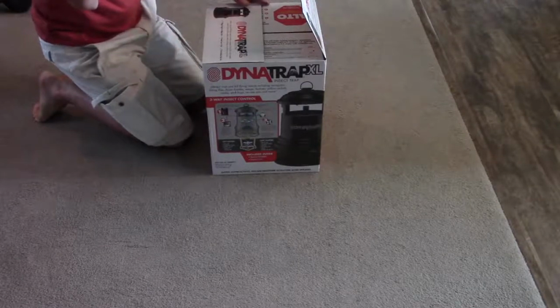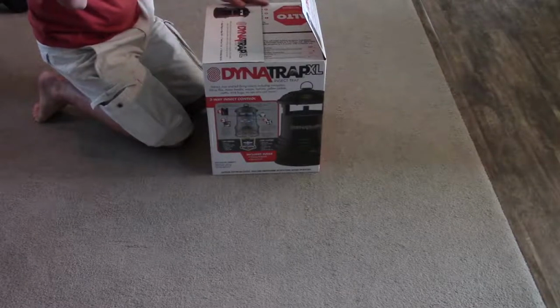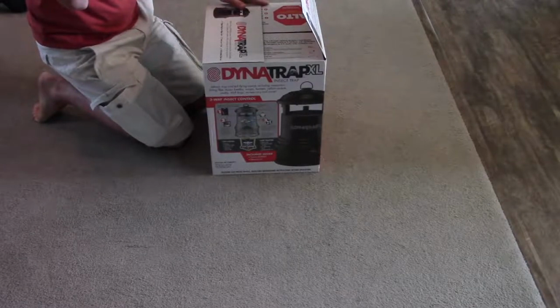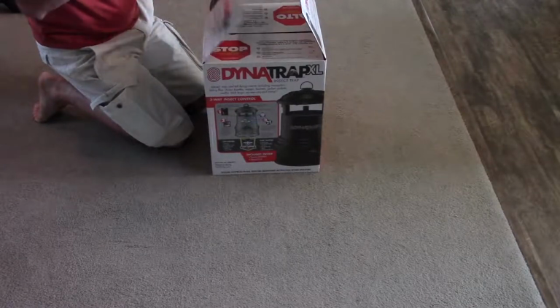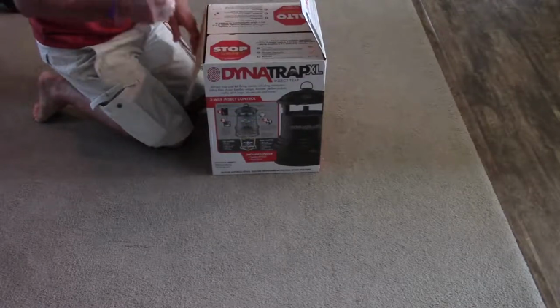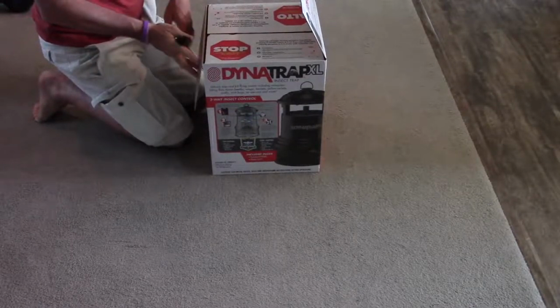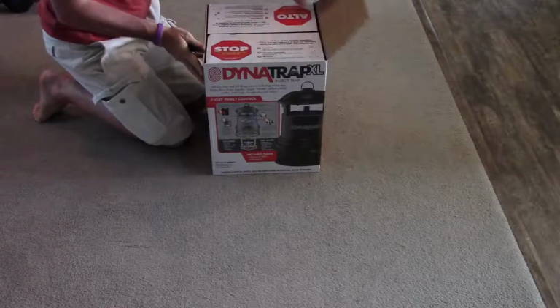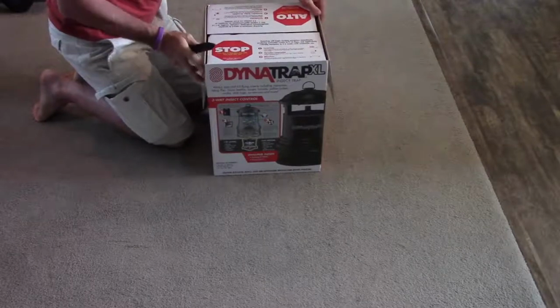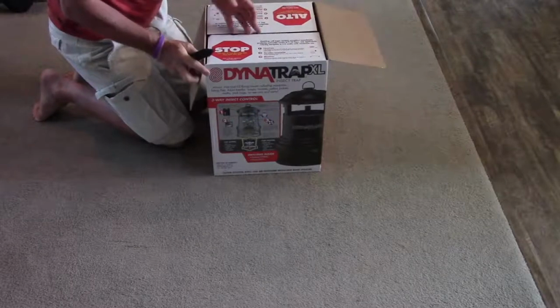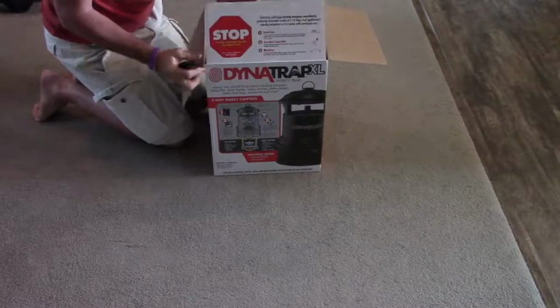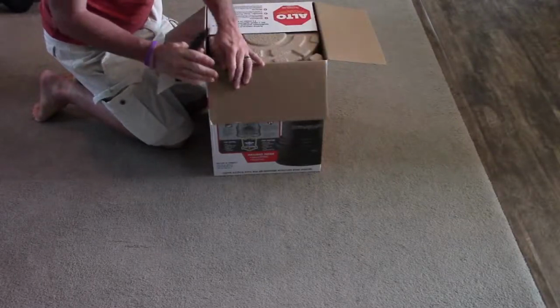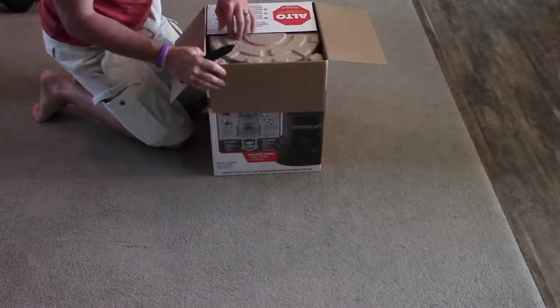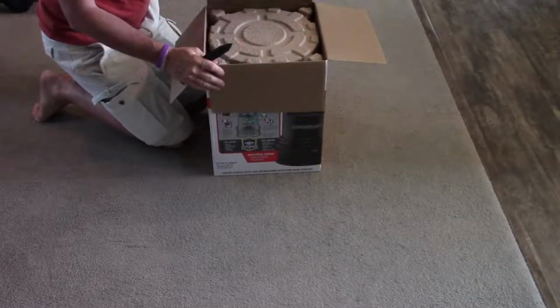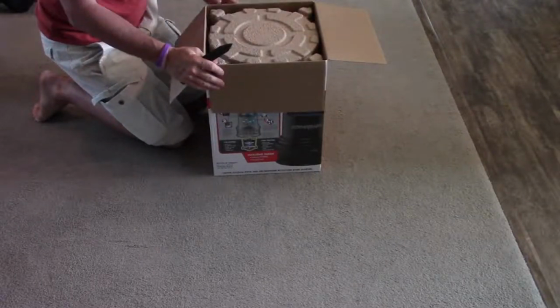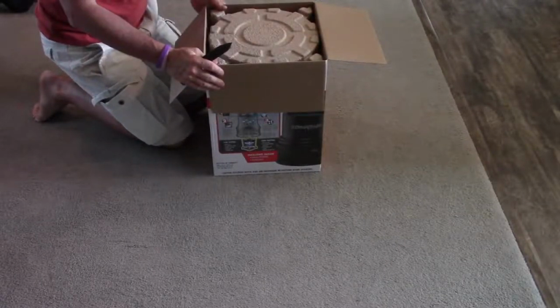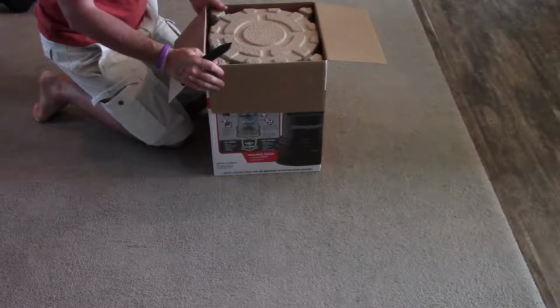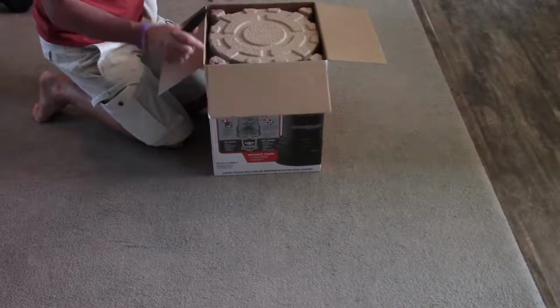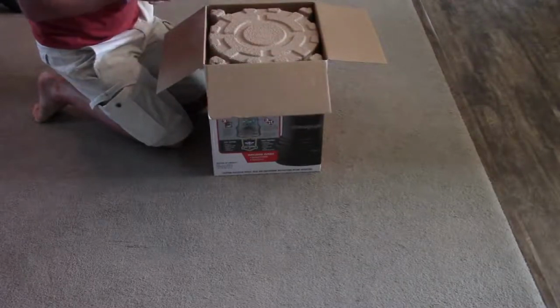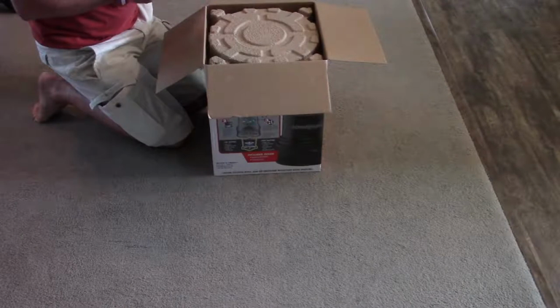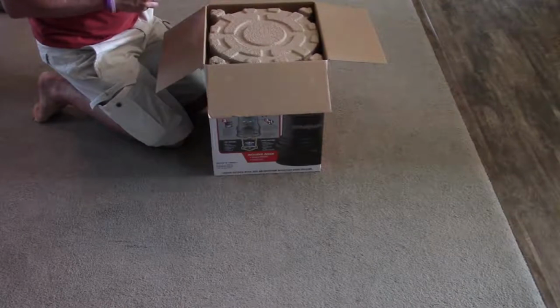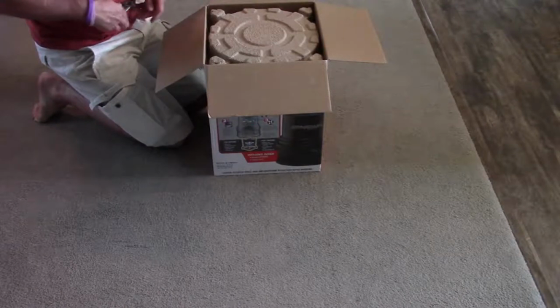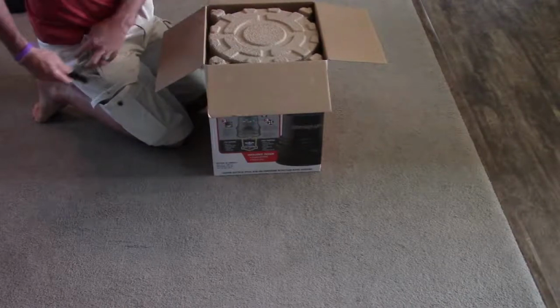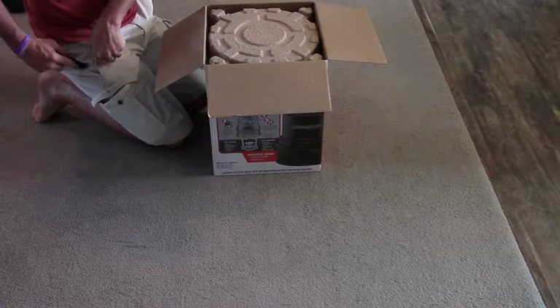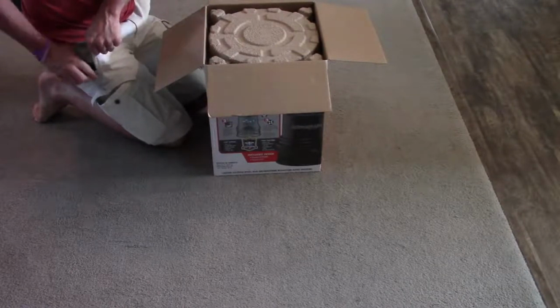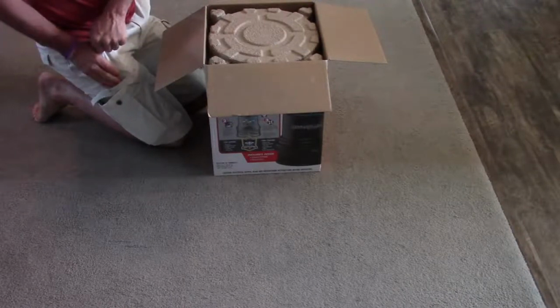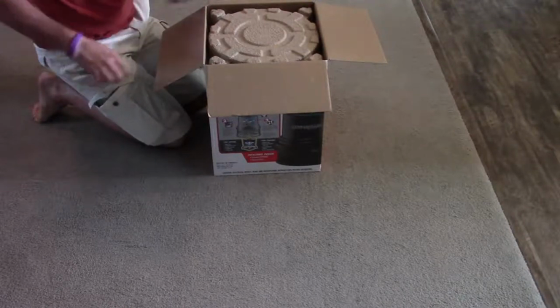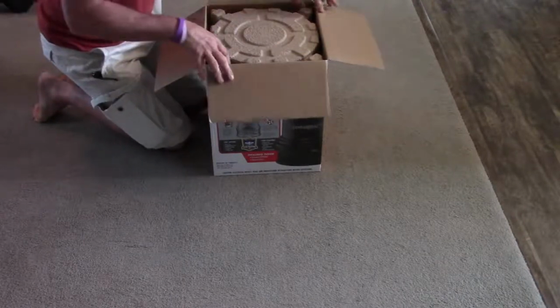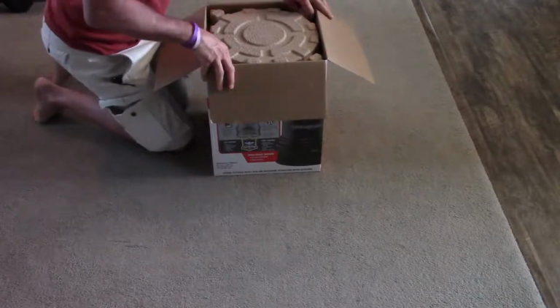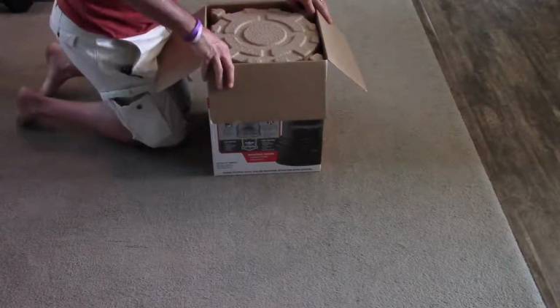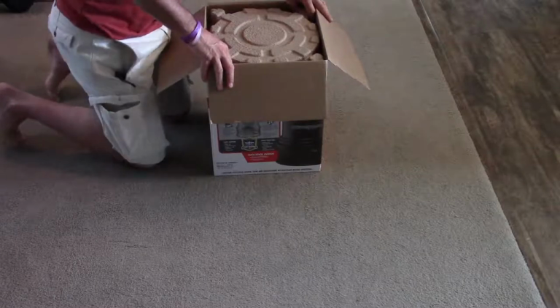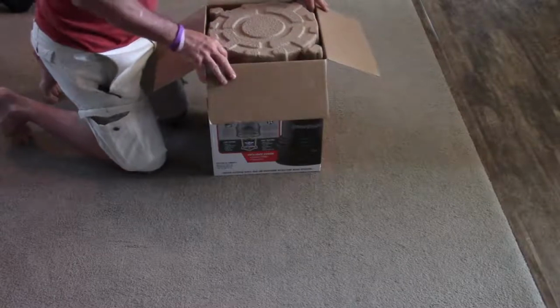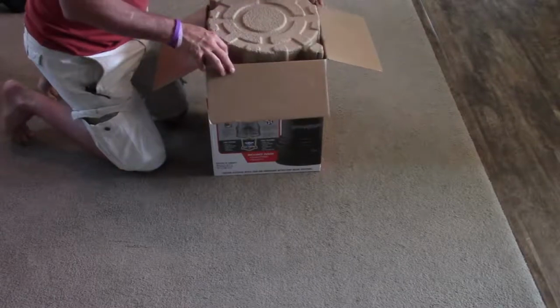I've got honeybees and I'm looking for a way to control our mosquito population because it is terrible right now. And you can't do so much because of the bees.